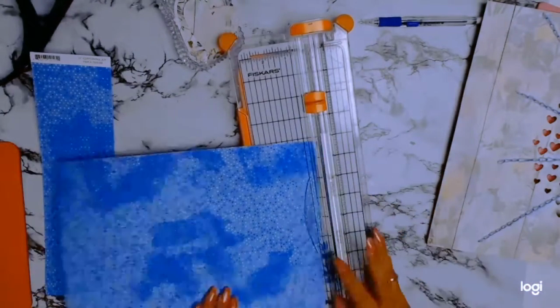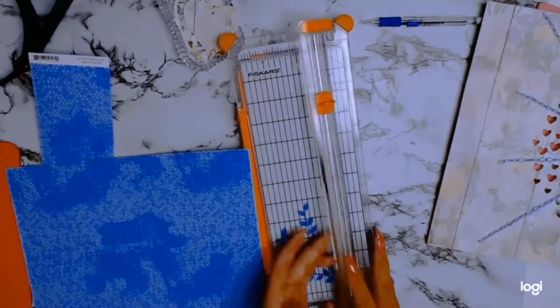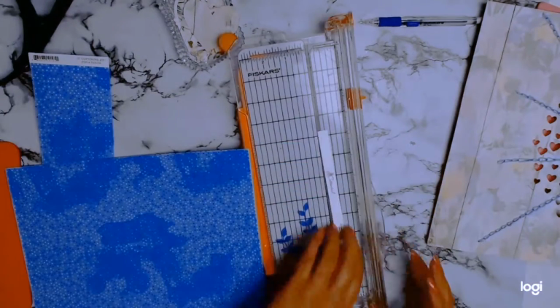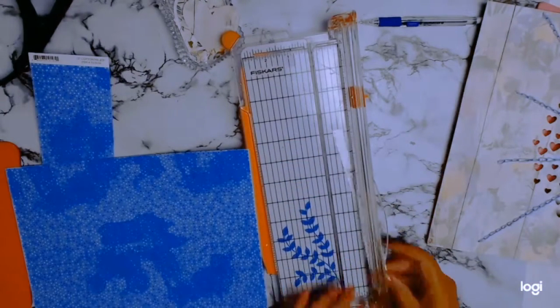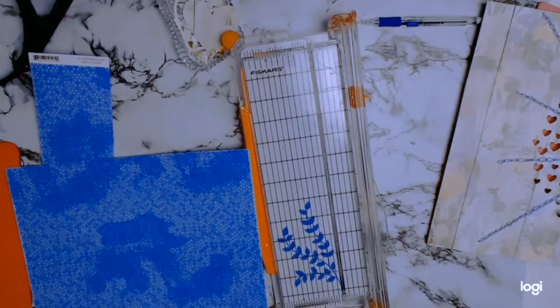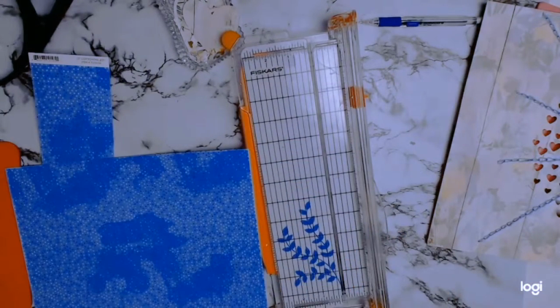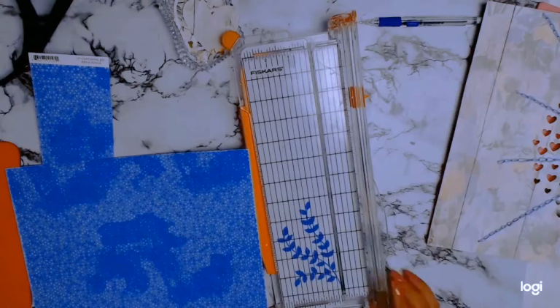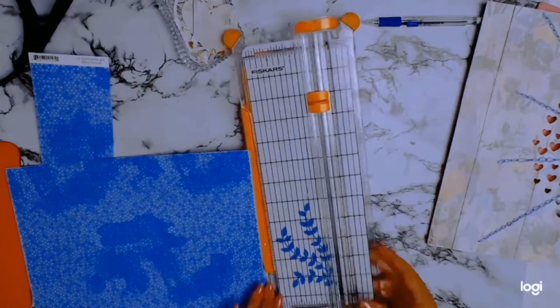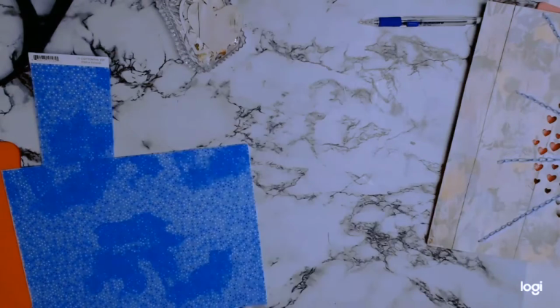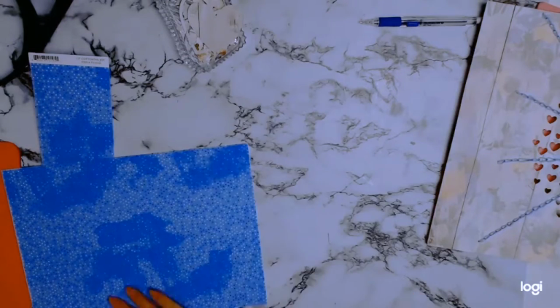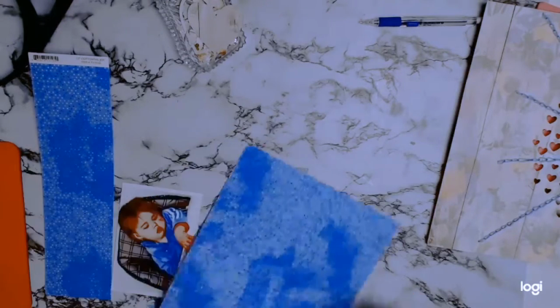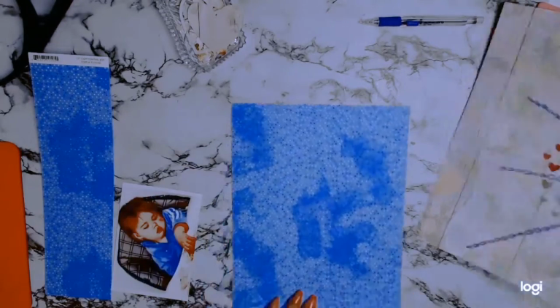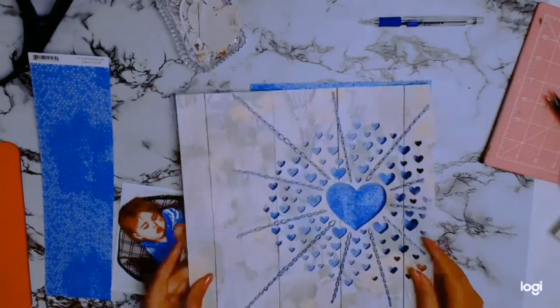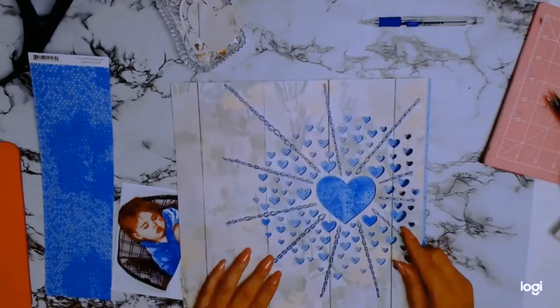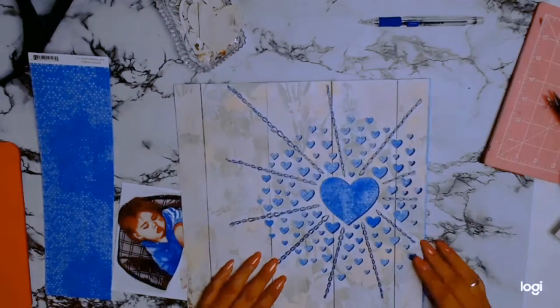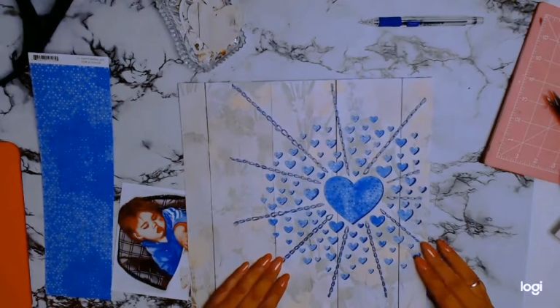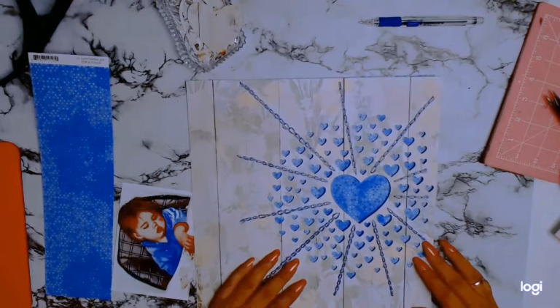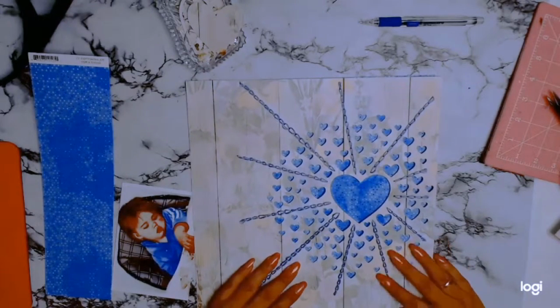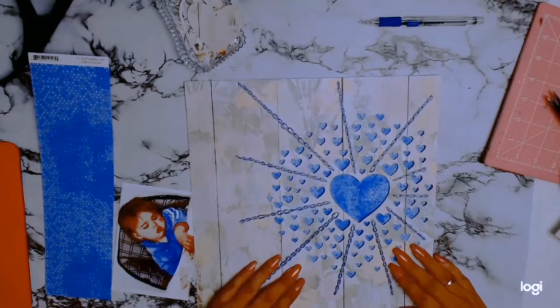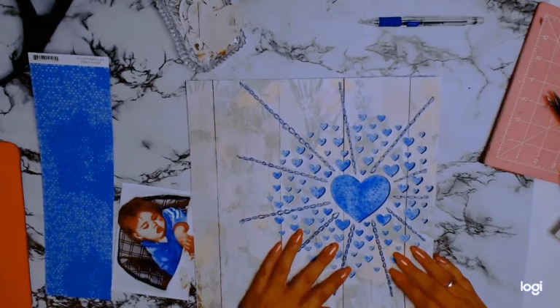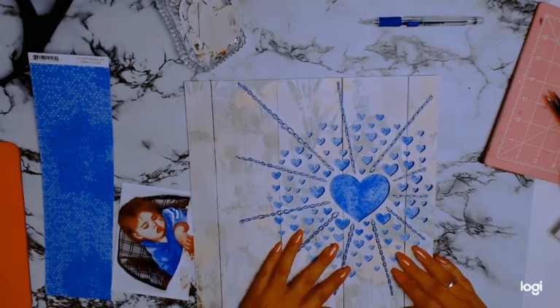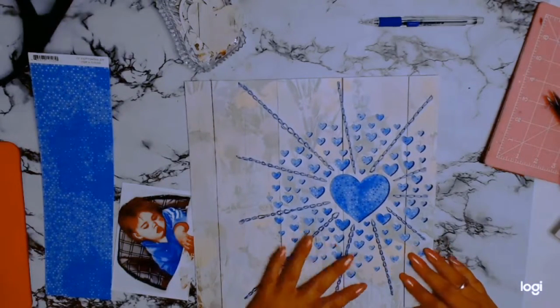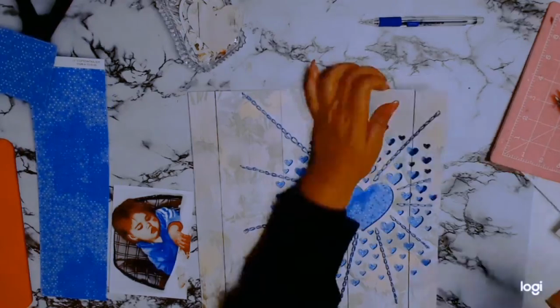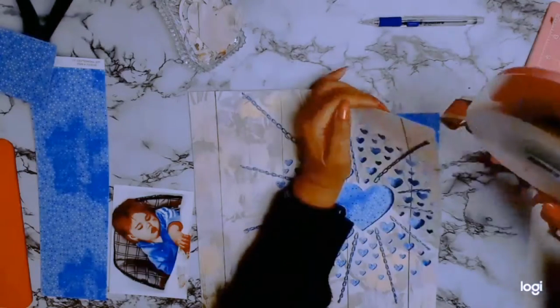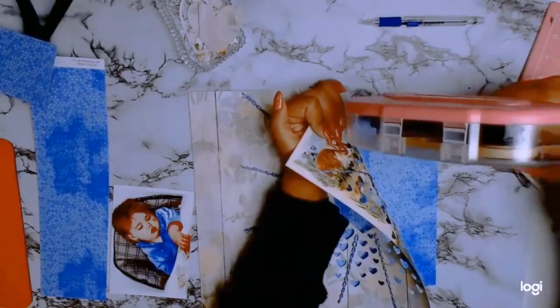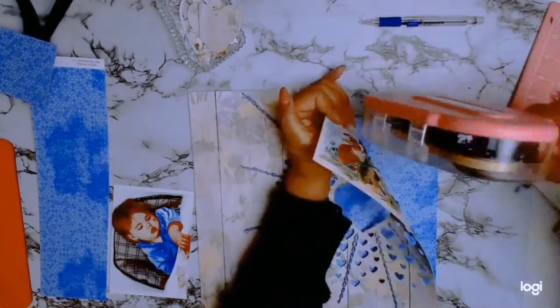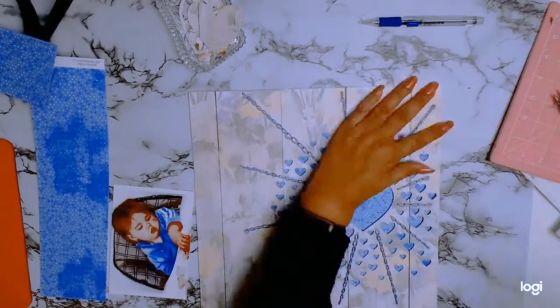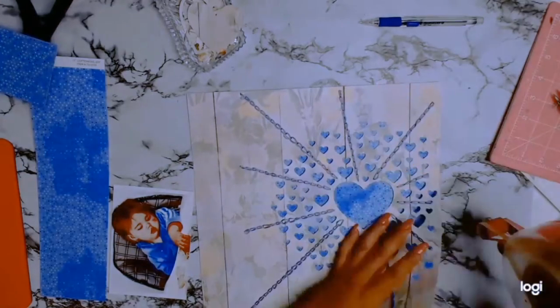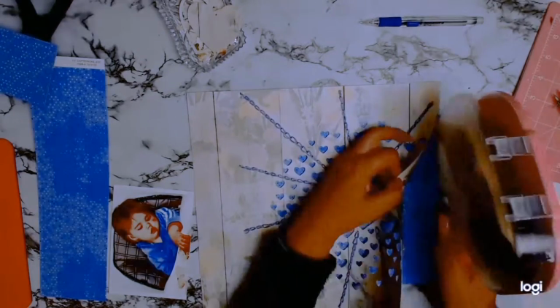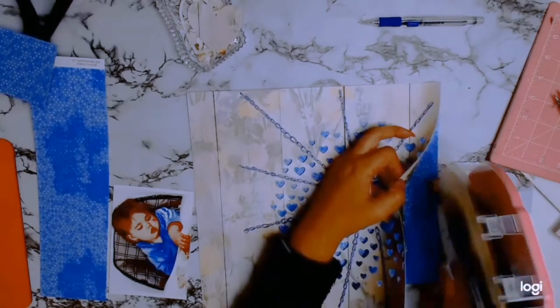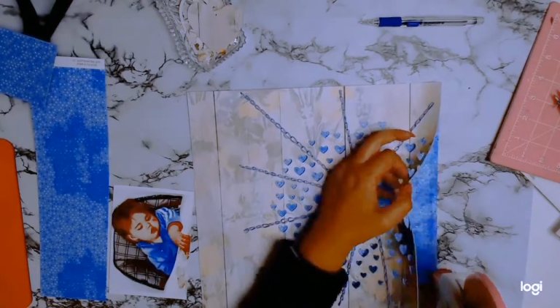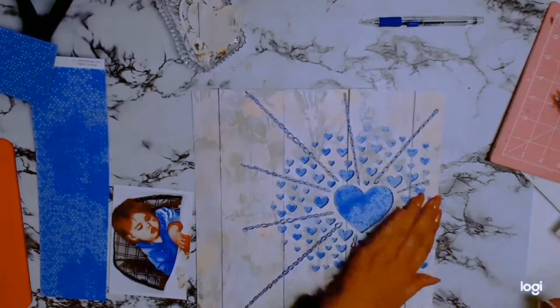The reason I chose blue — originally I was going to go with pink — but blue actually made everything pop more, and it went with the colors in the photo because she's wearing a blue jumper.